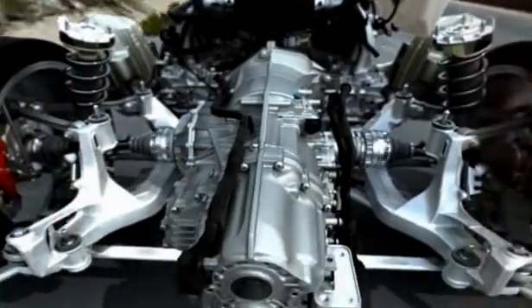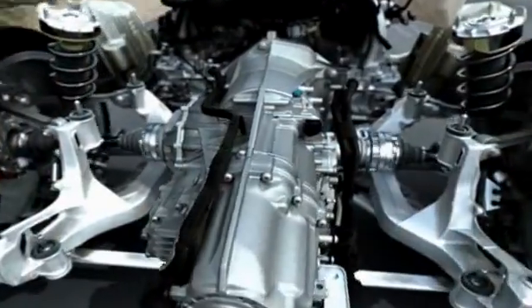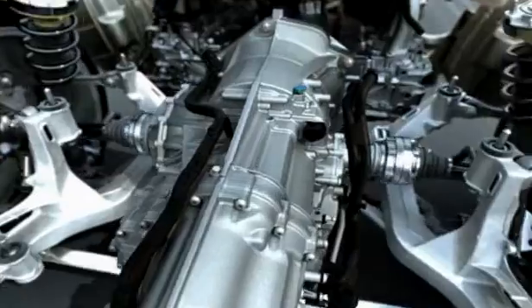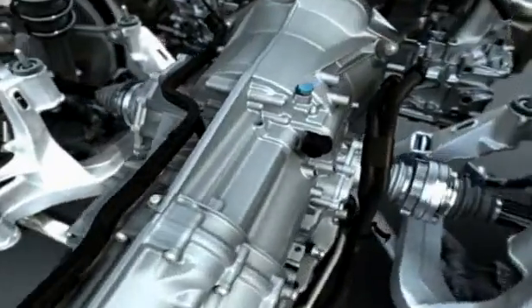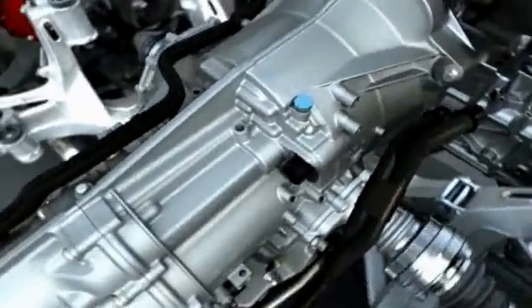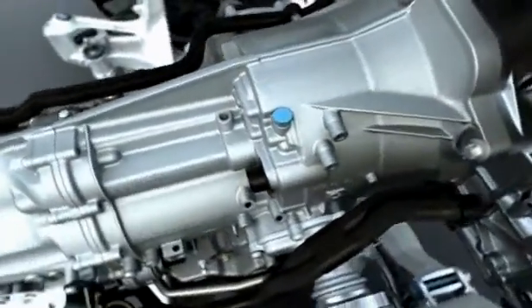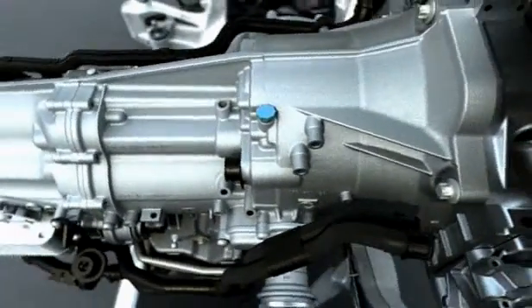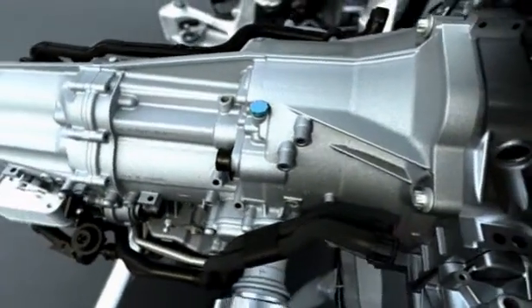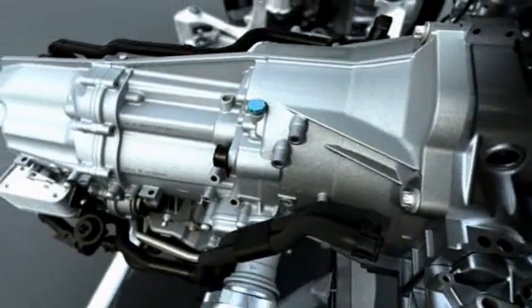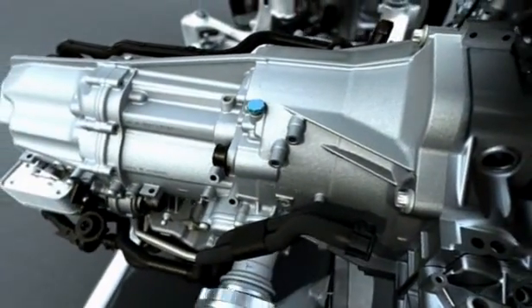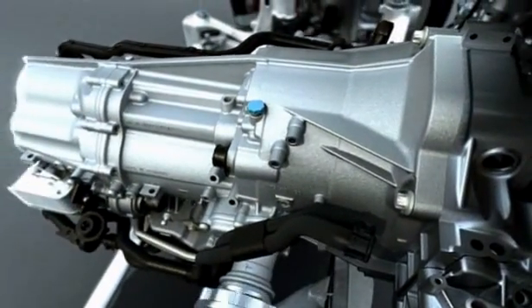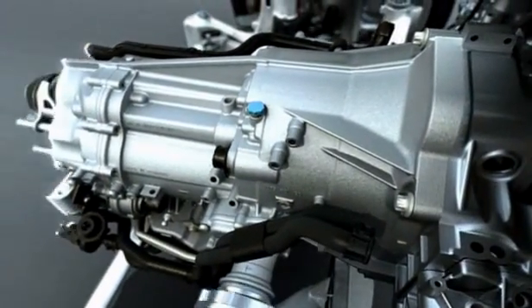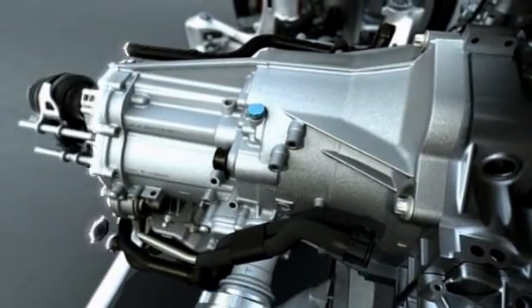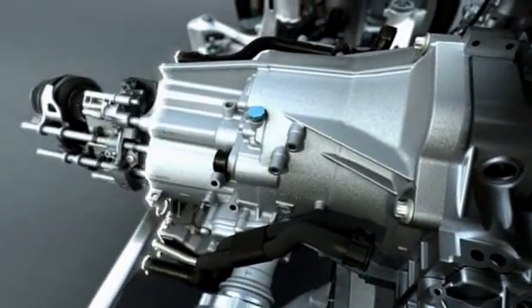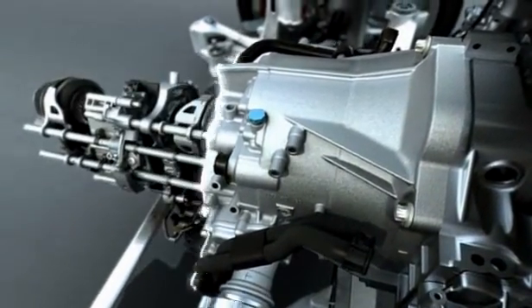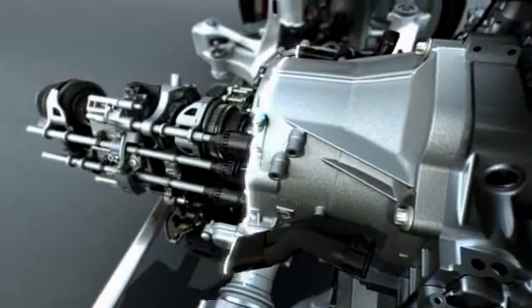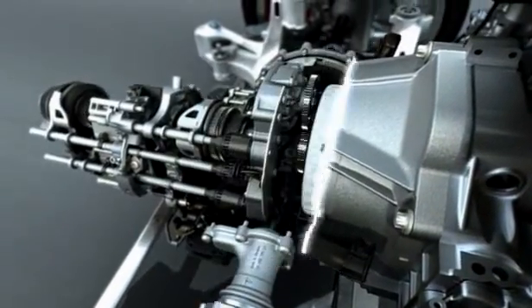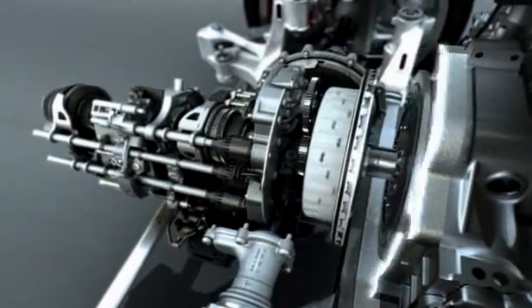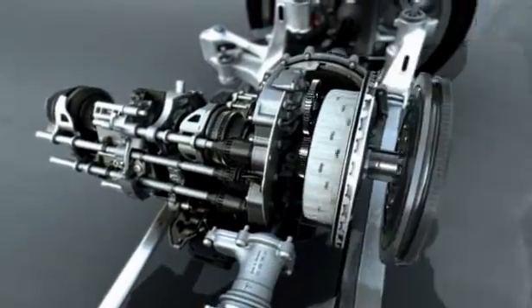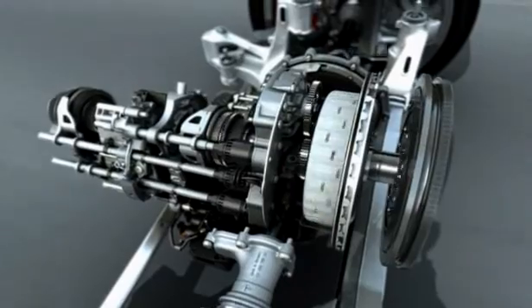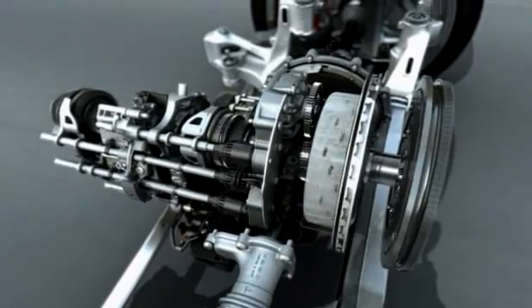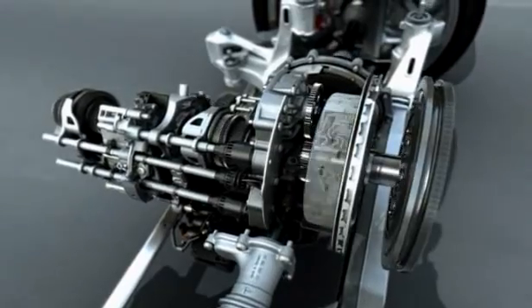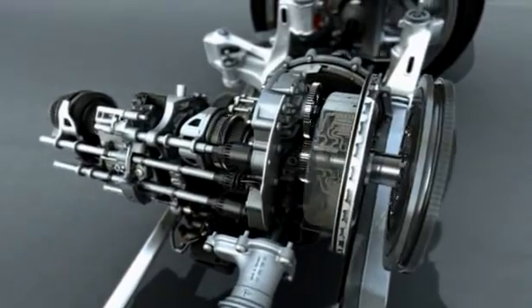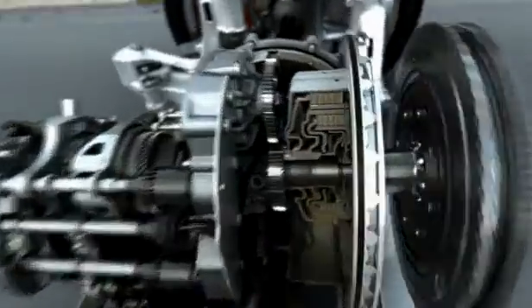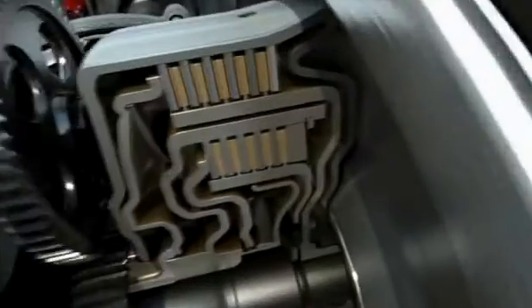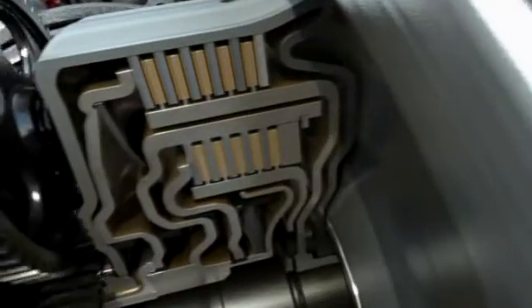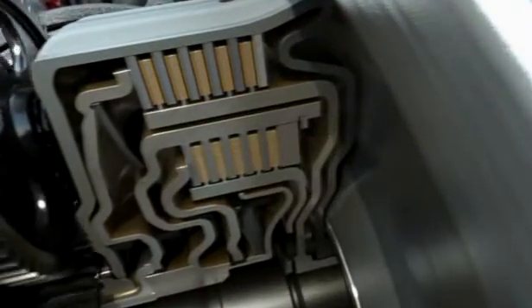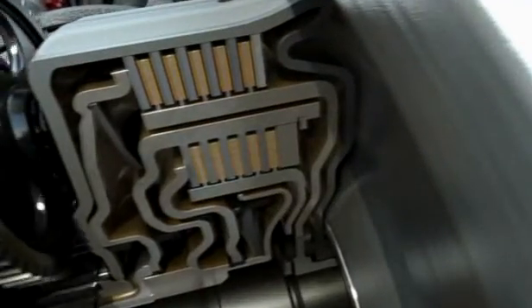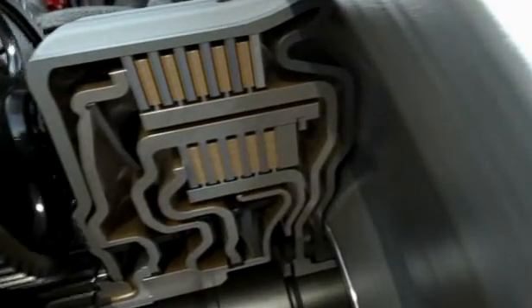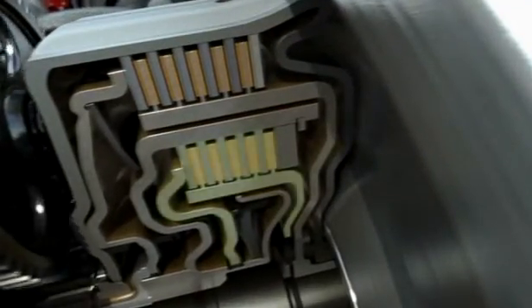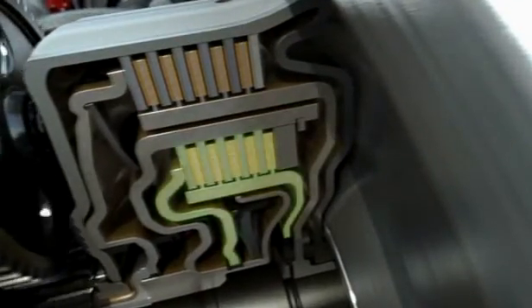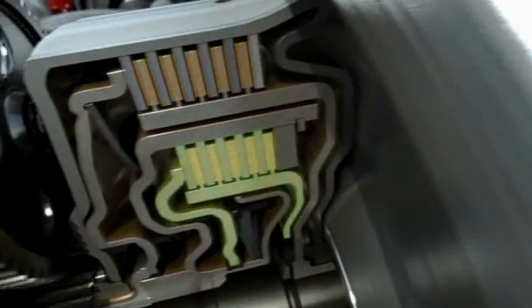PDK is essentially two gearboxes in one. Each gearbox features a separate wet clutch where the components are continuously lubricated.